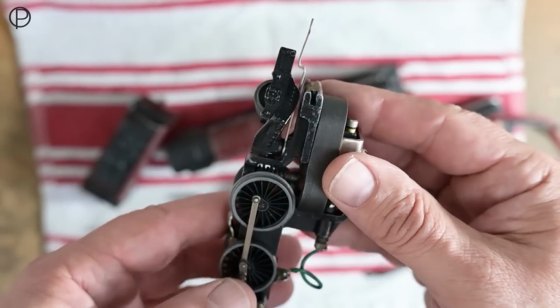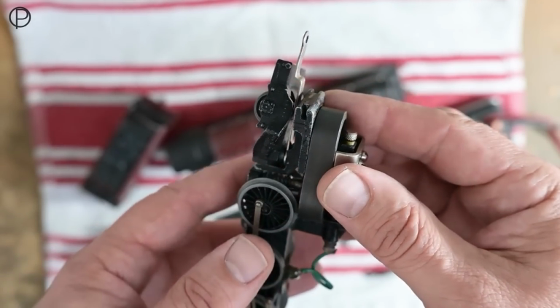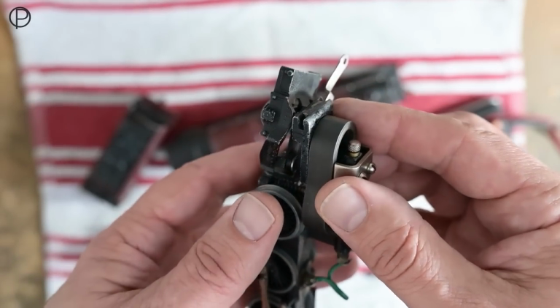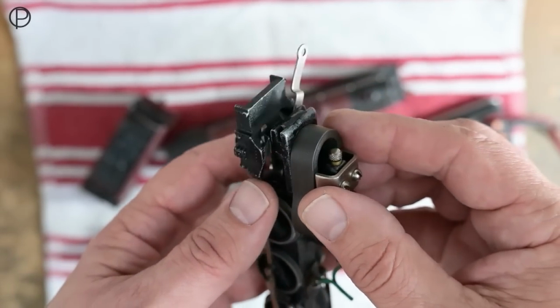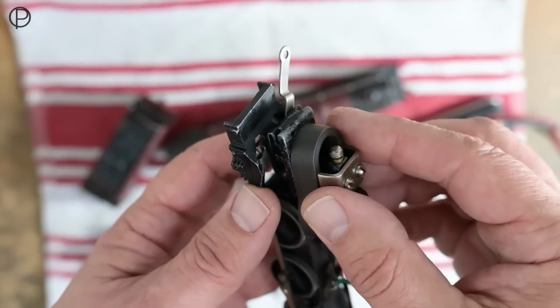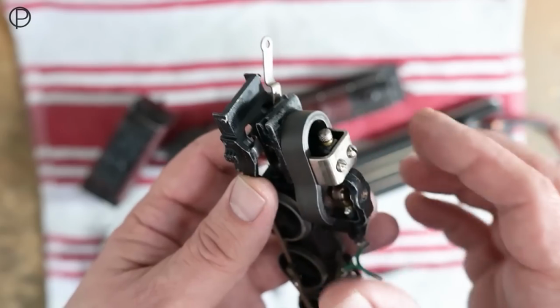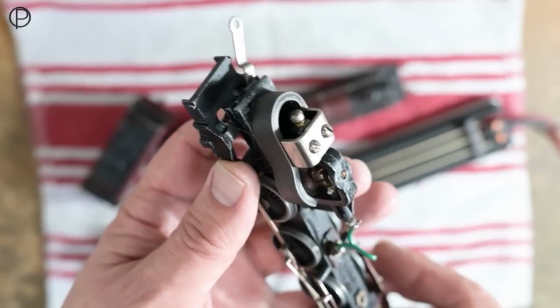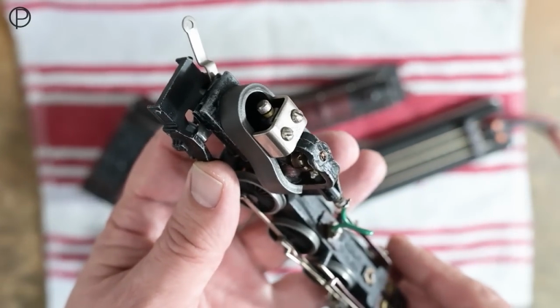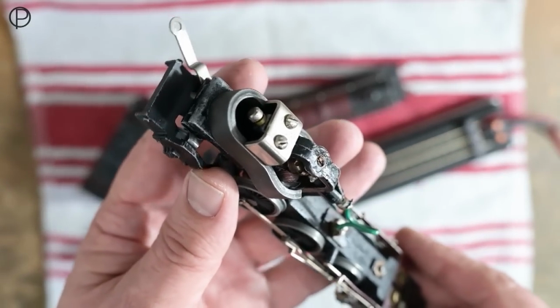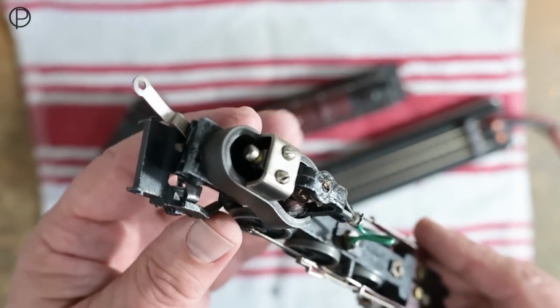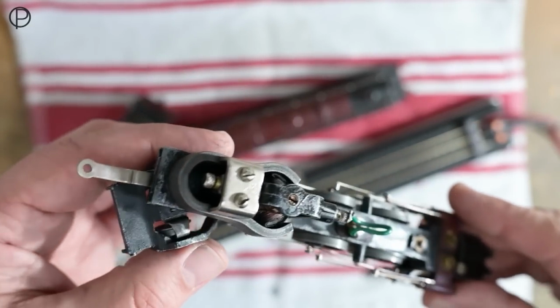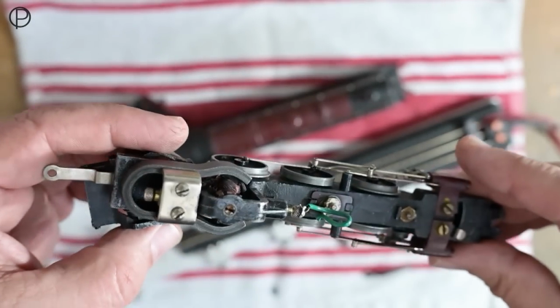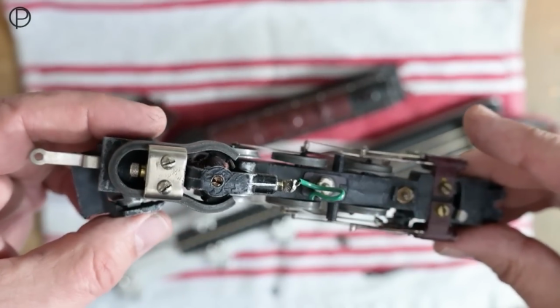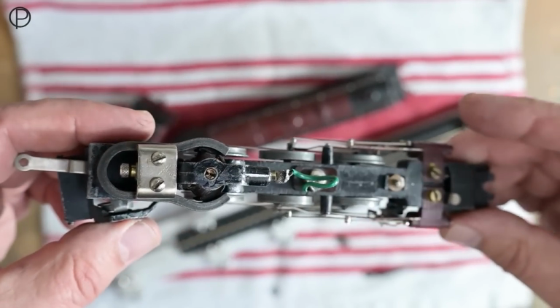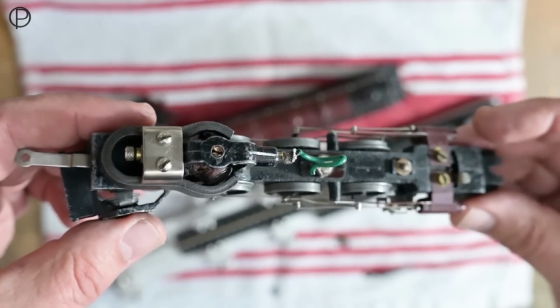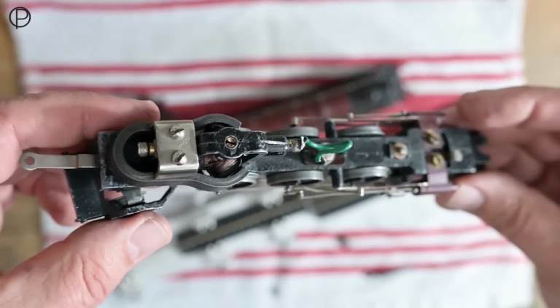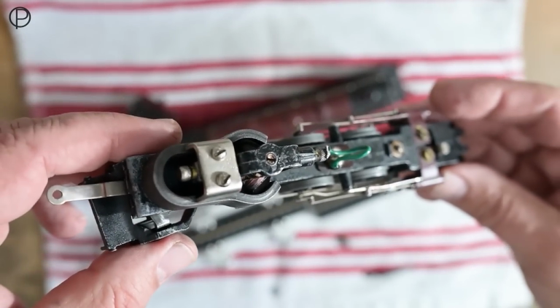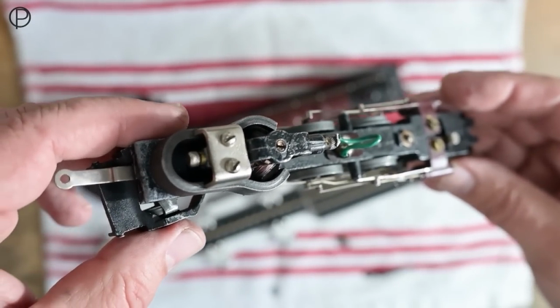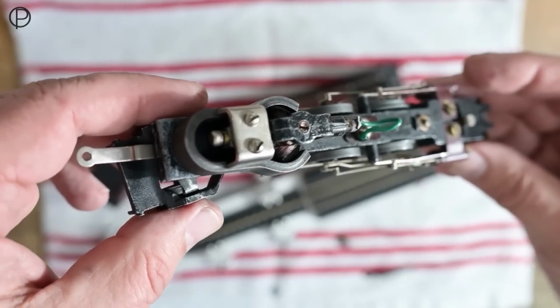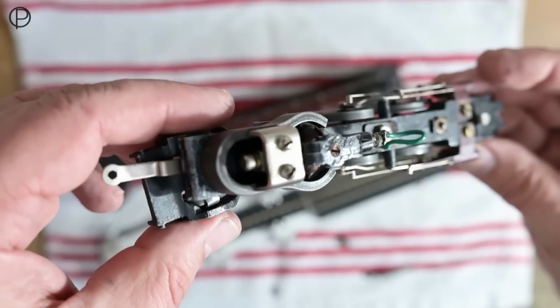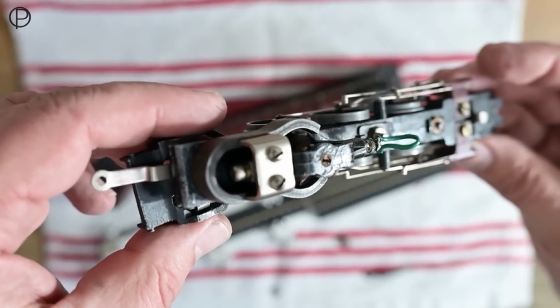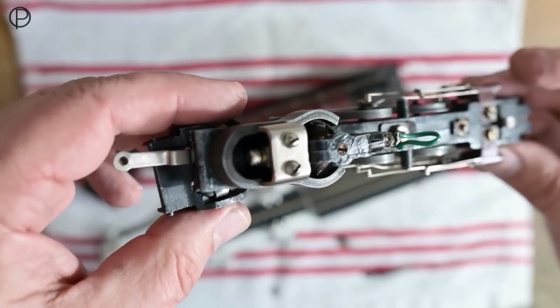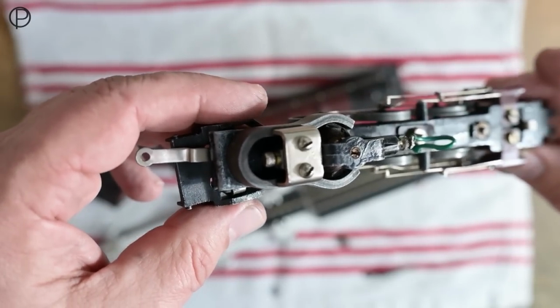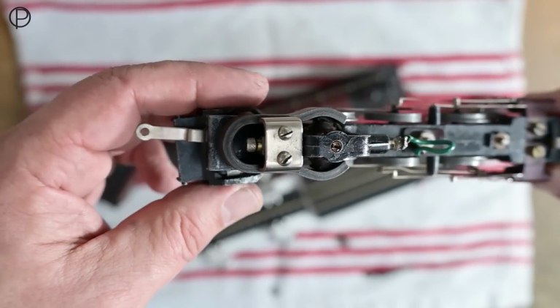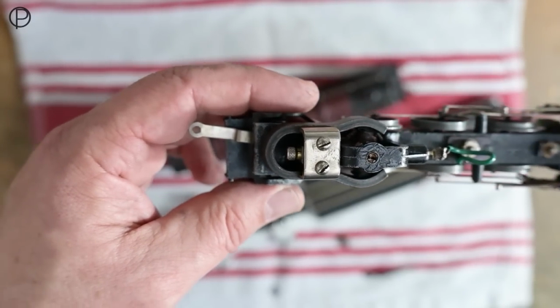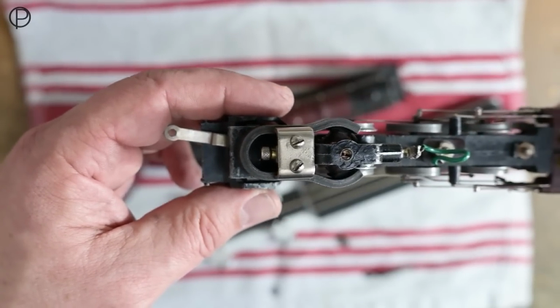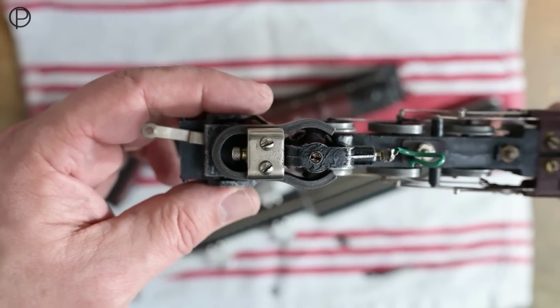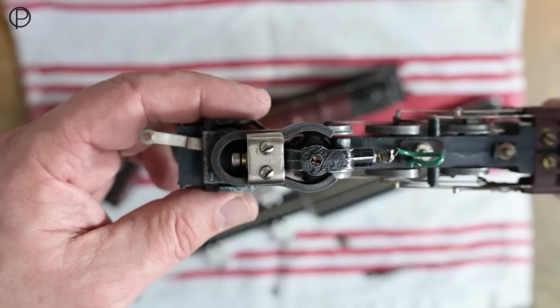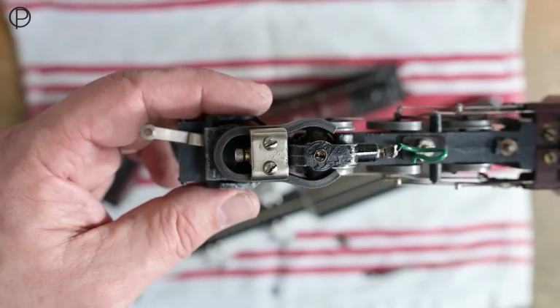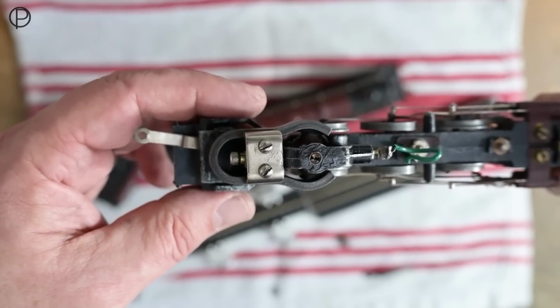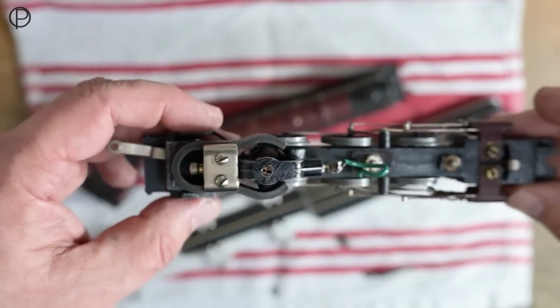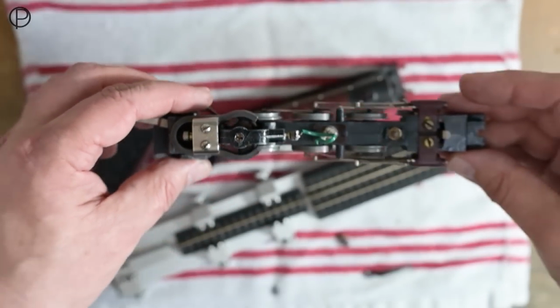I think it's quite a pretty thing. We'll get that back together and have a good look at it running on the railway. A nice top view of that magnet there — we'll just pop that down.